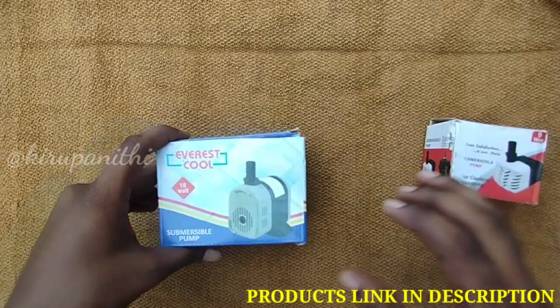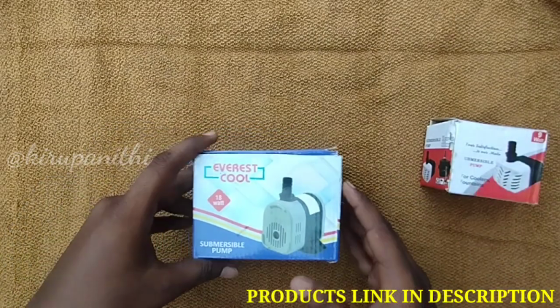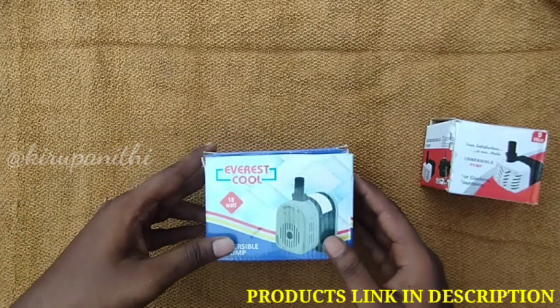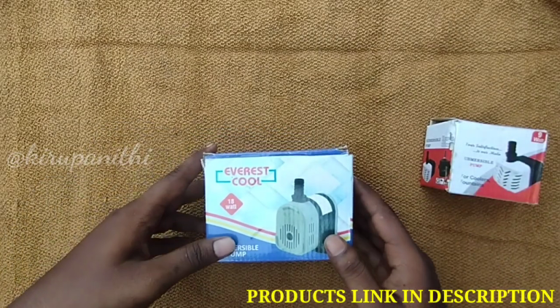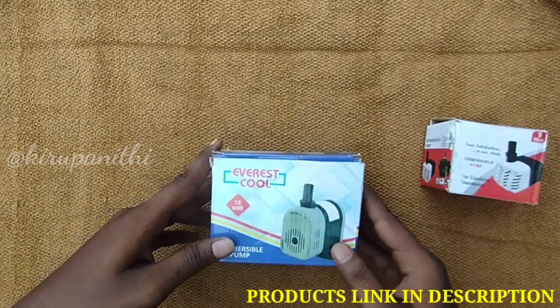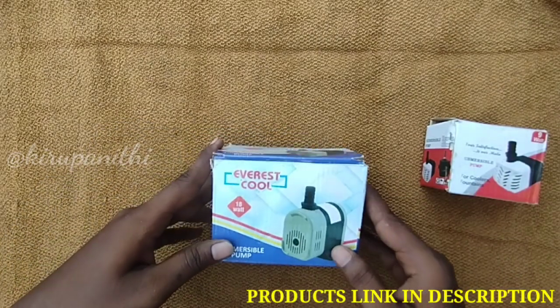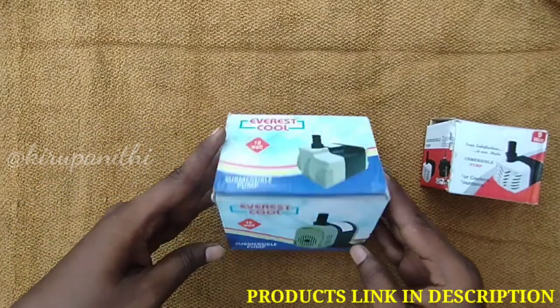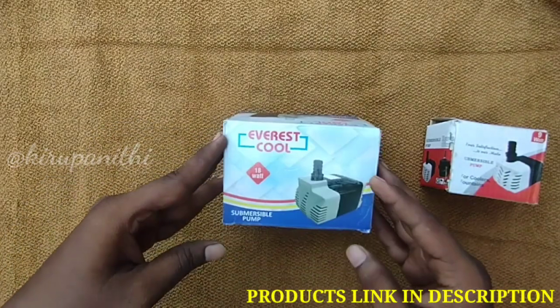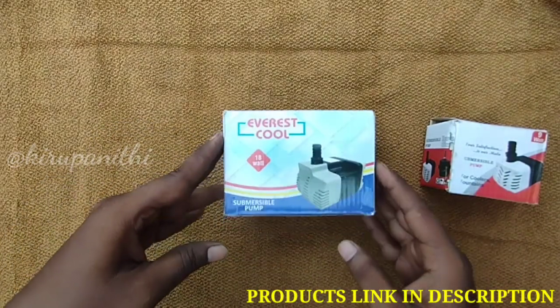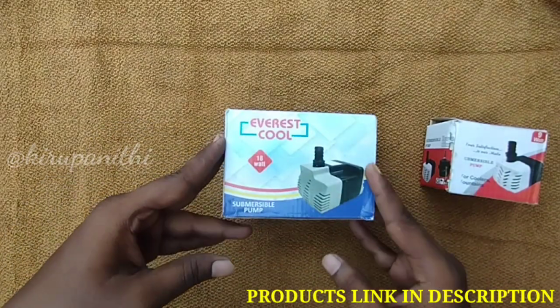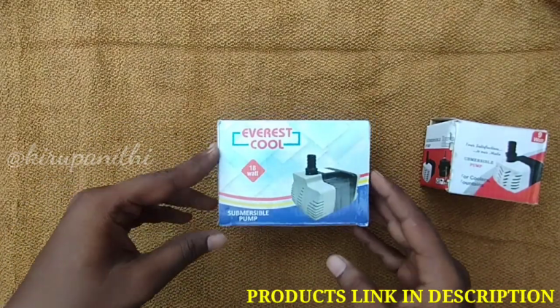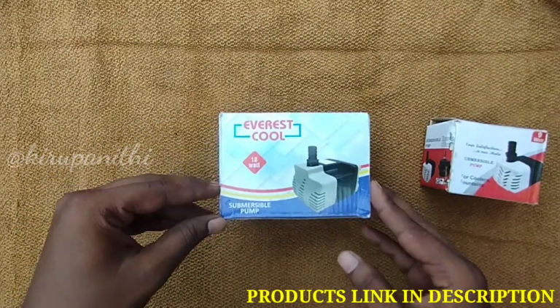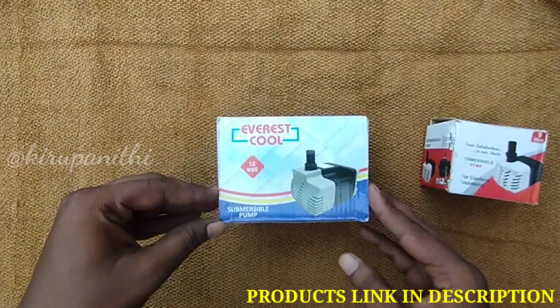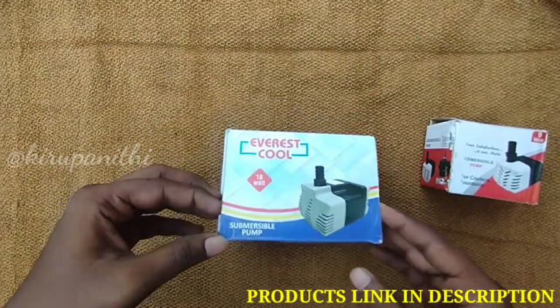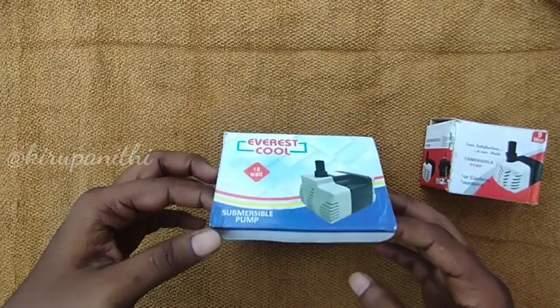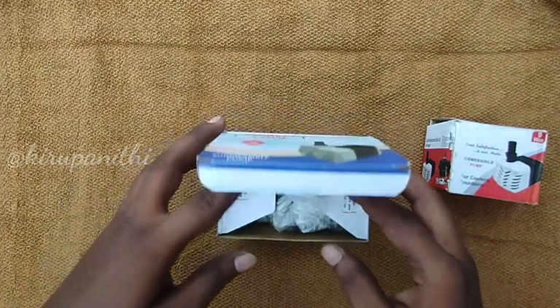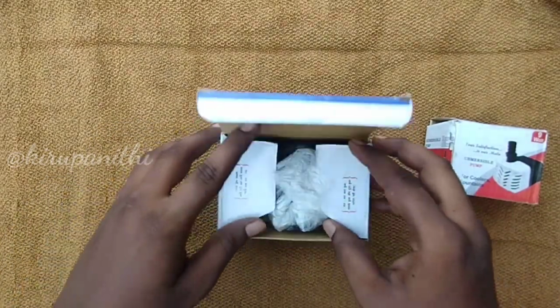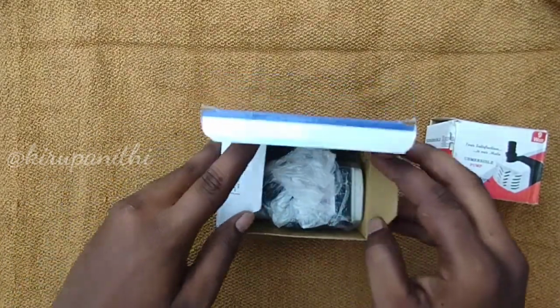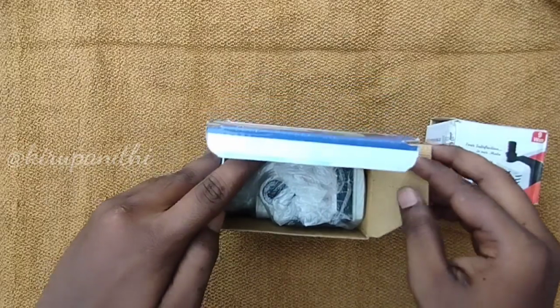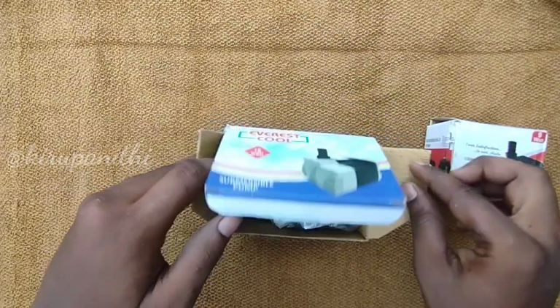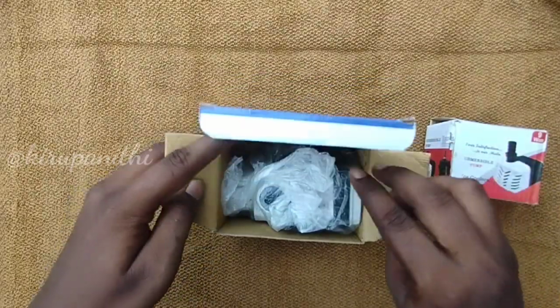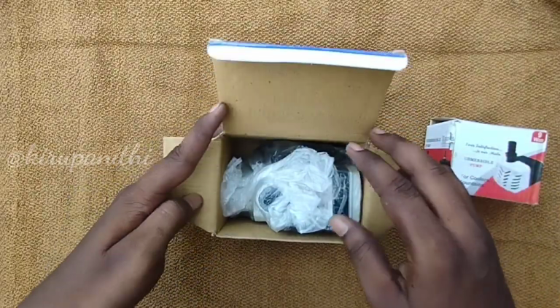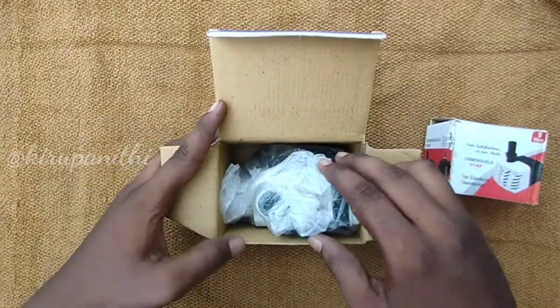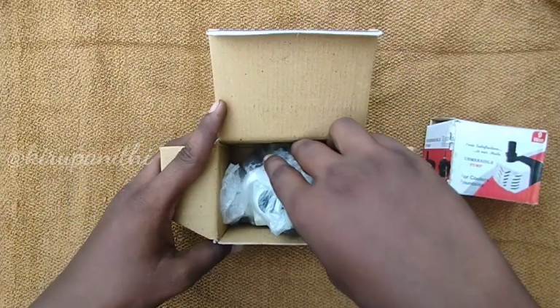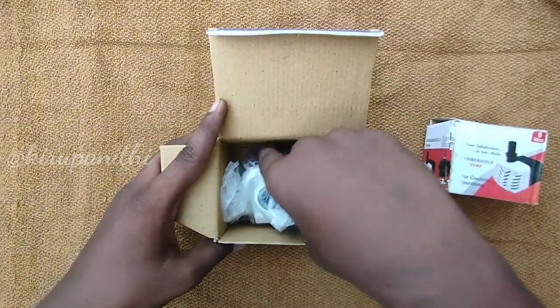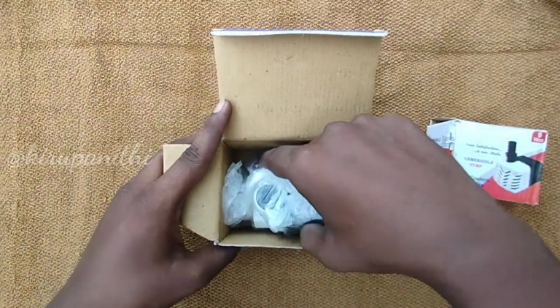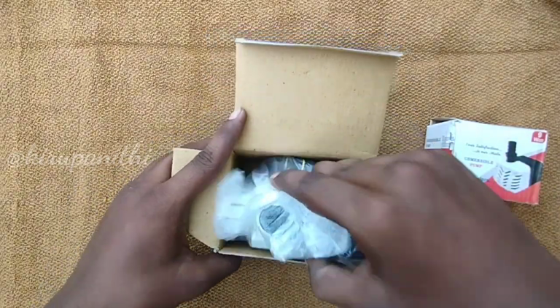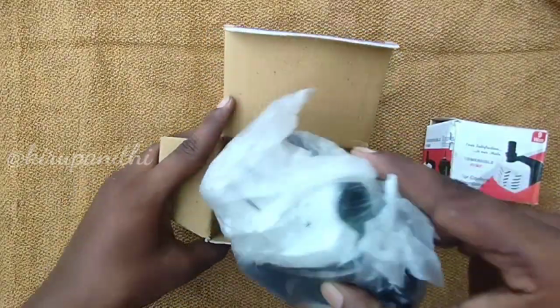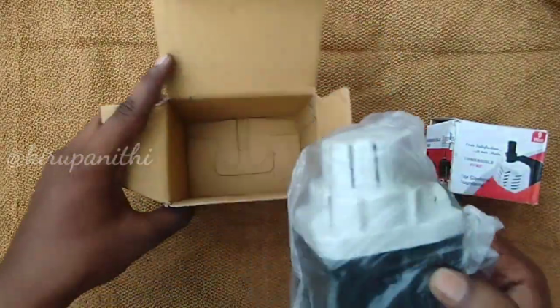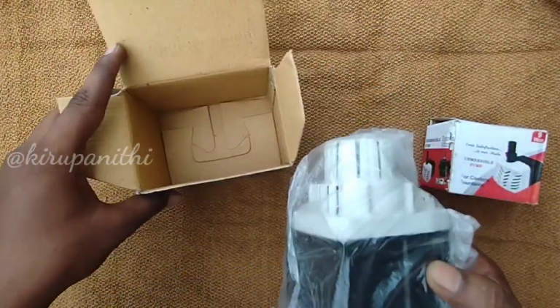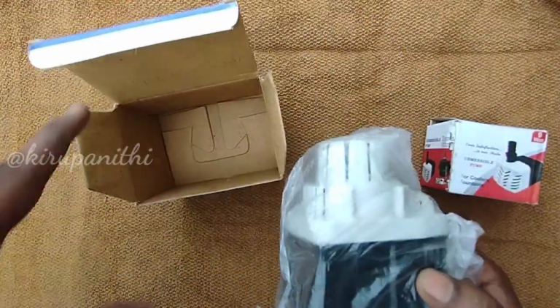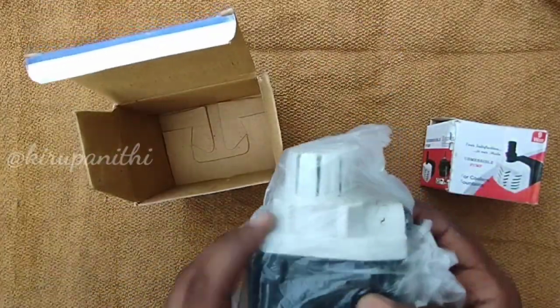Here we can see an air cooler pump. This is an air cooler pump. Here we can see some extra information.